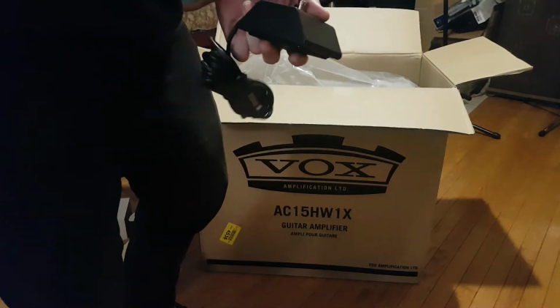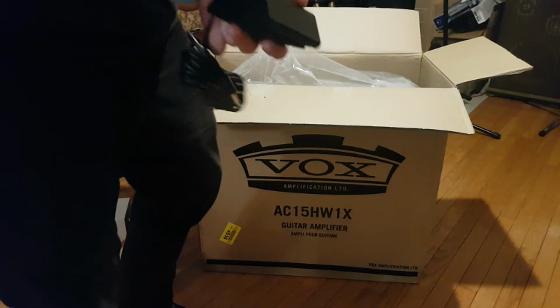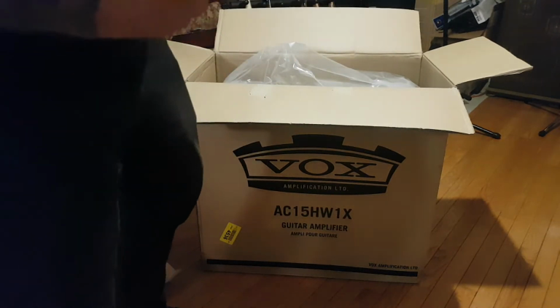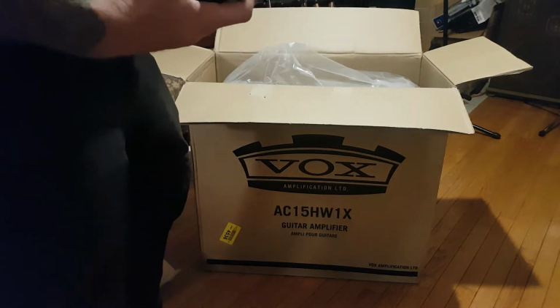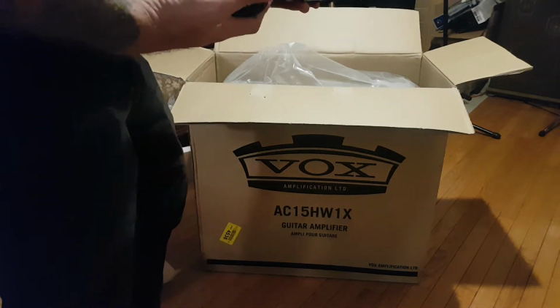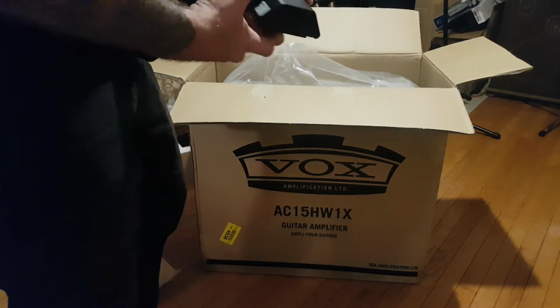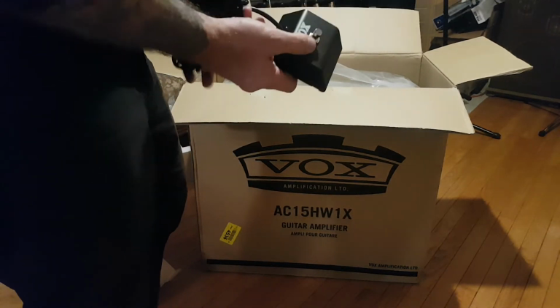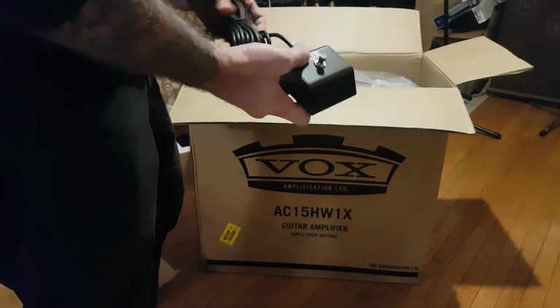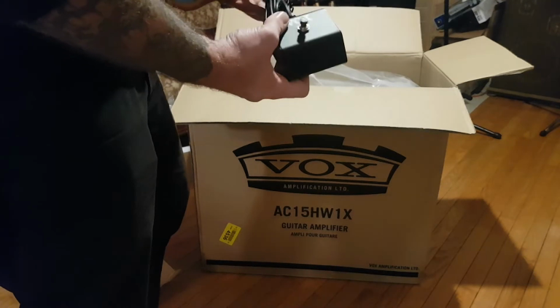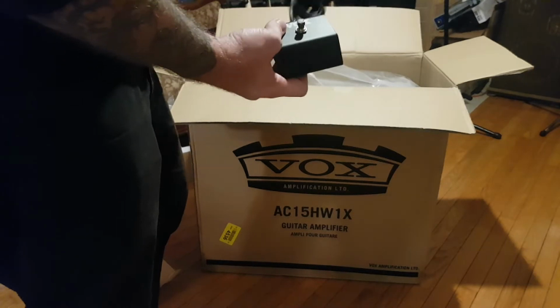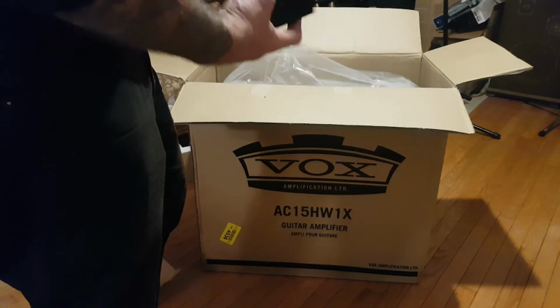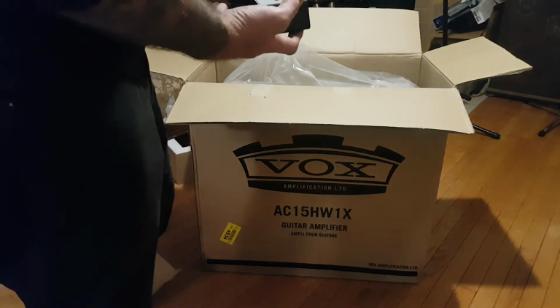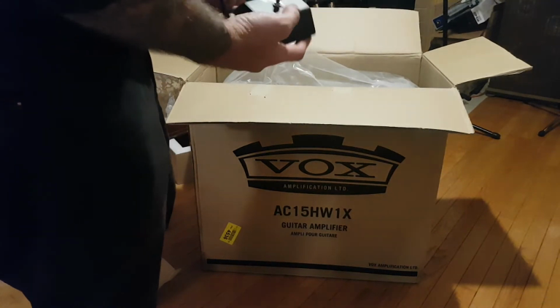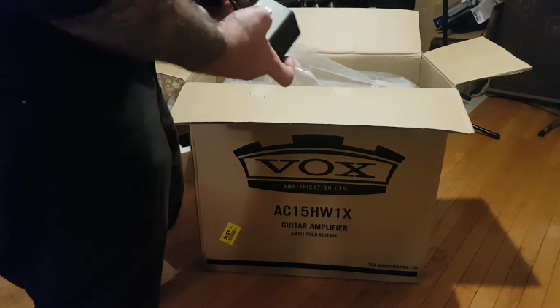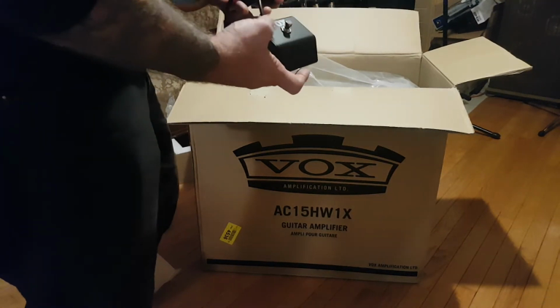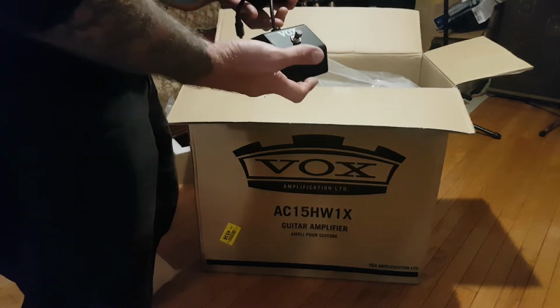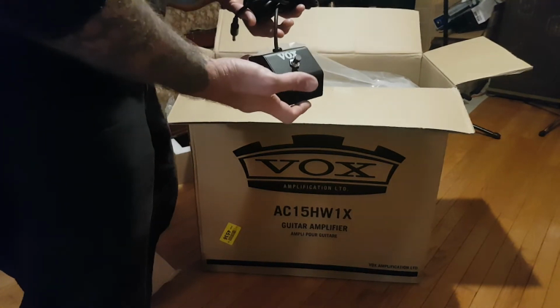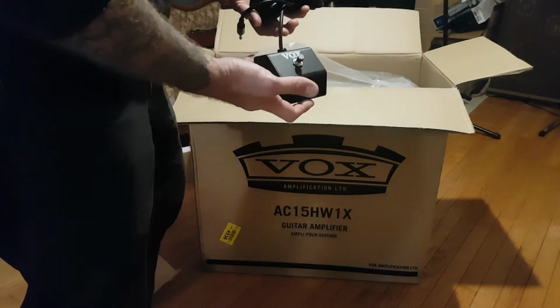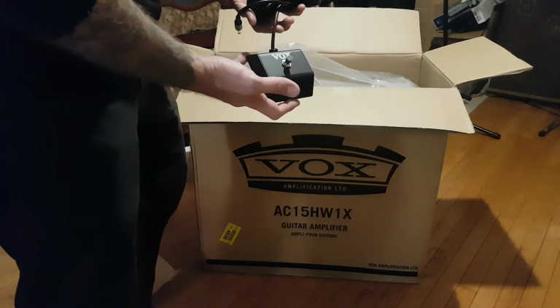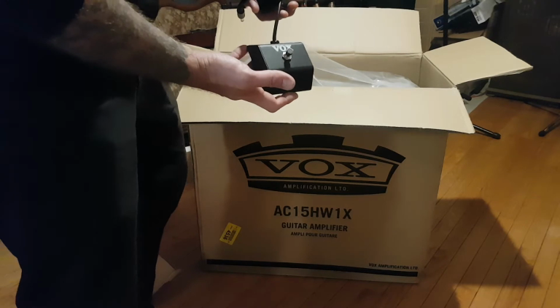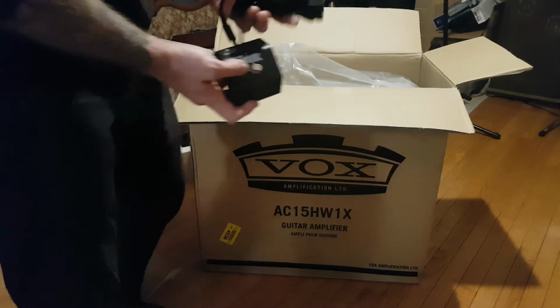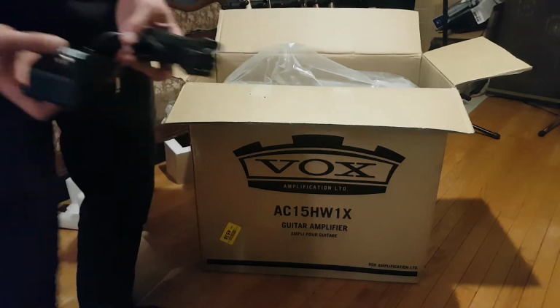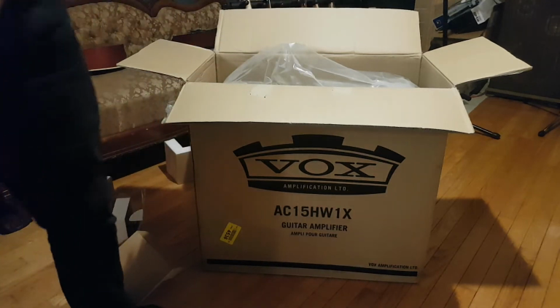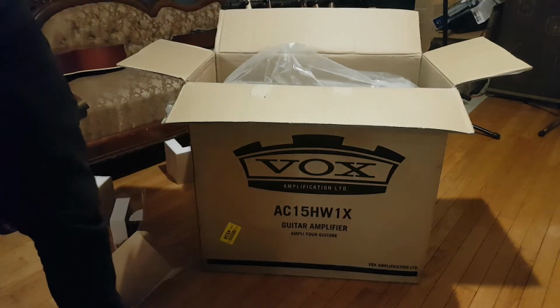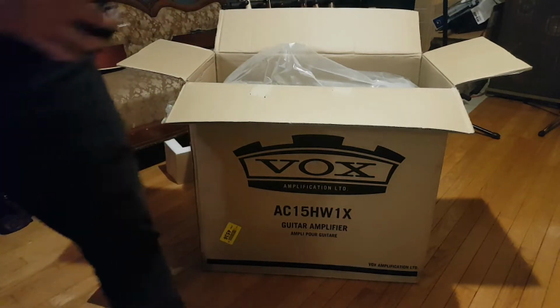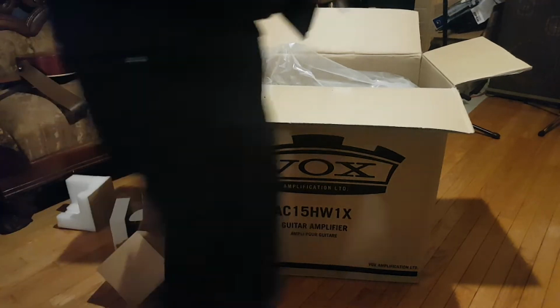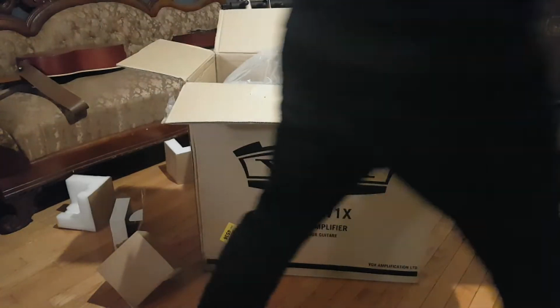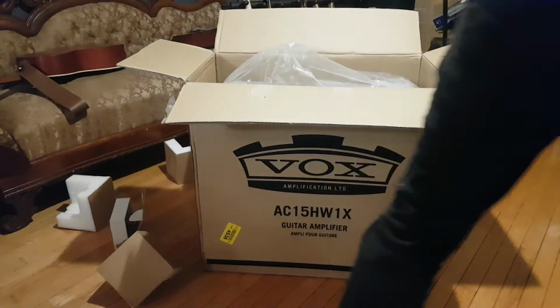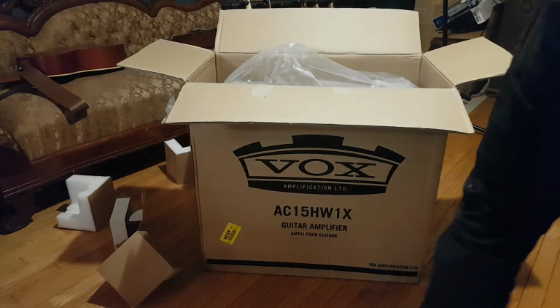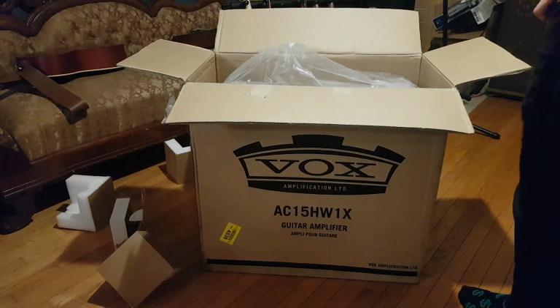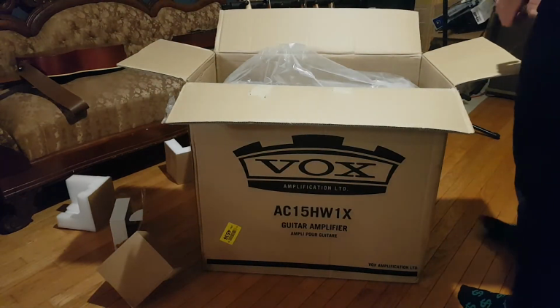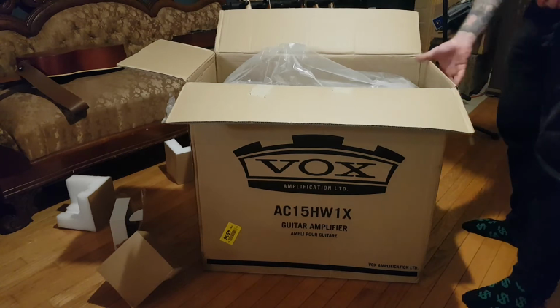I know what you're thinking — didn't you do any research on this amp that you purchased? The answer is not much. Not much.